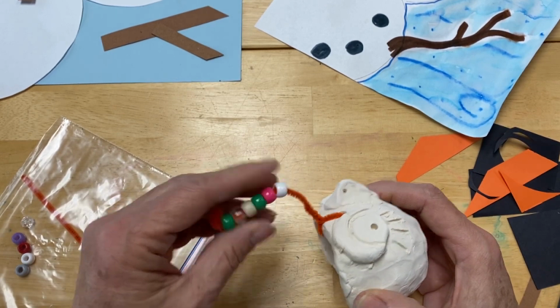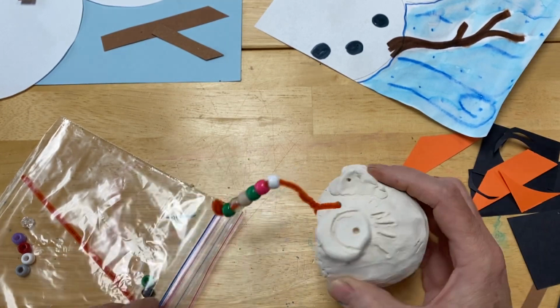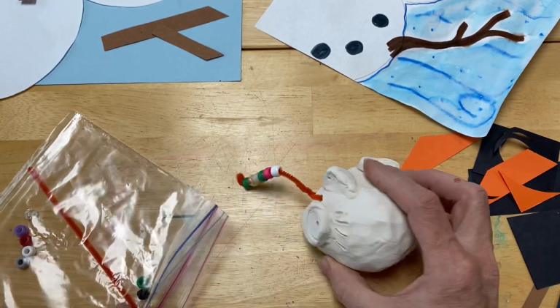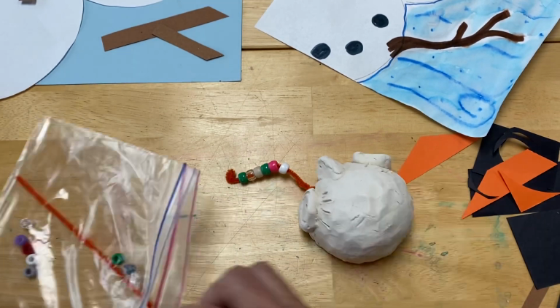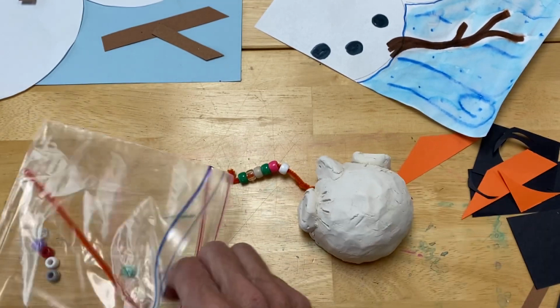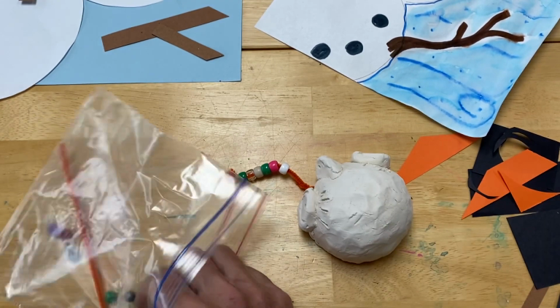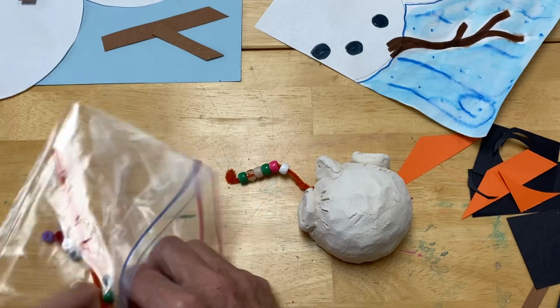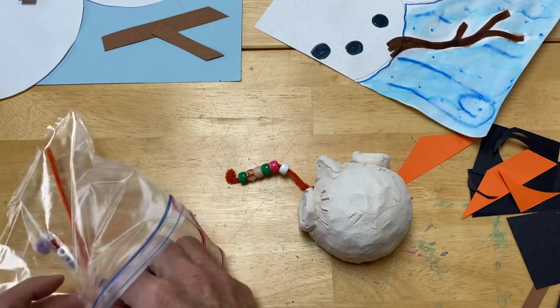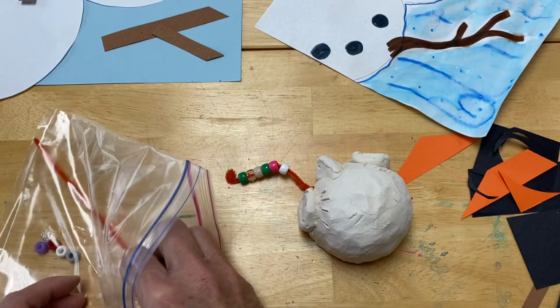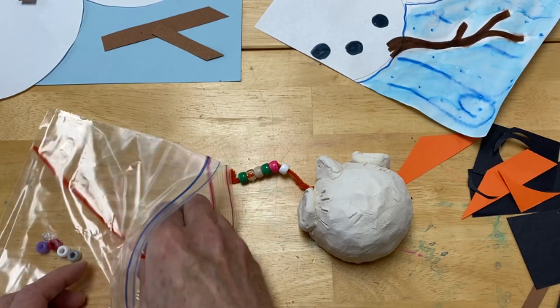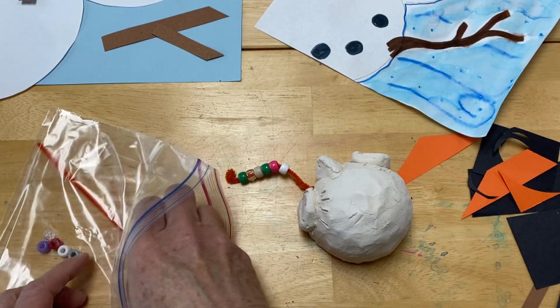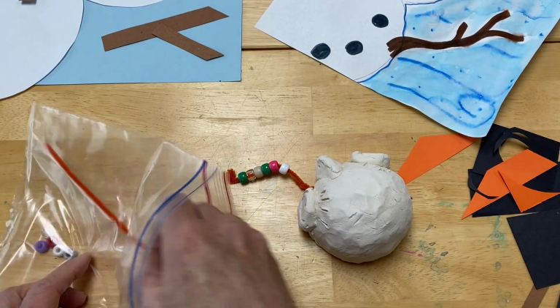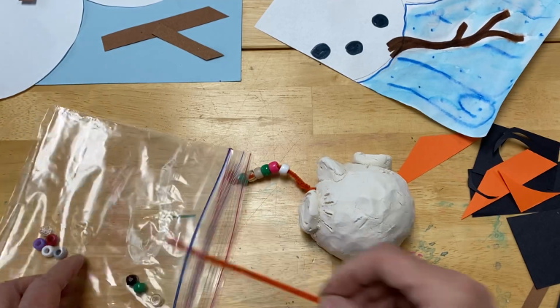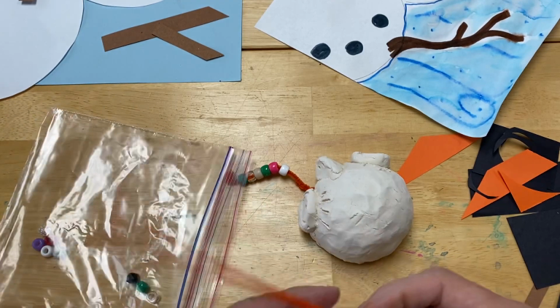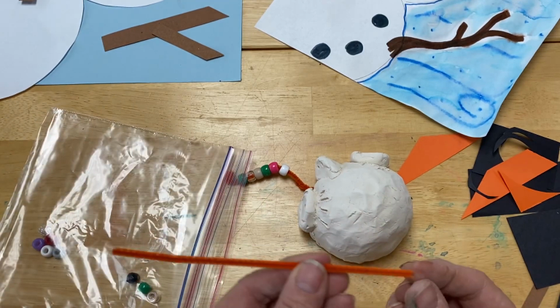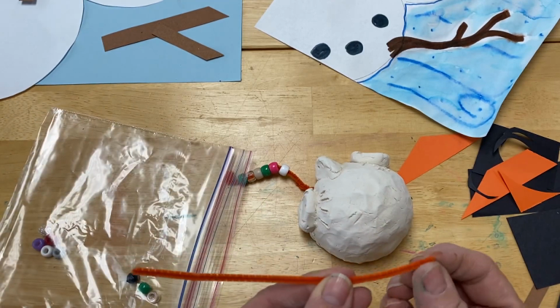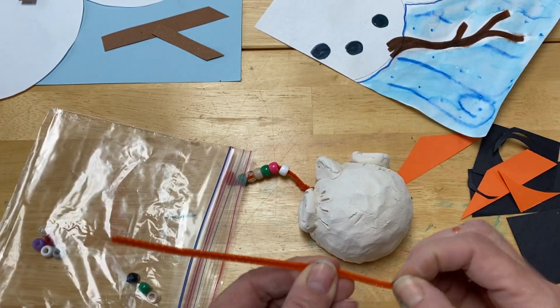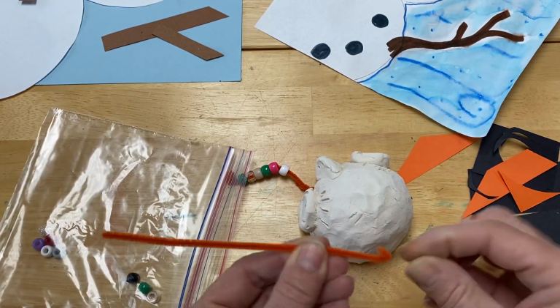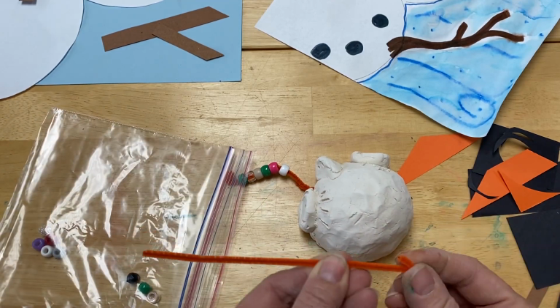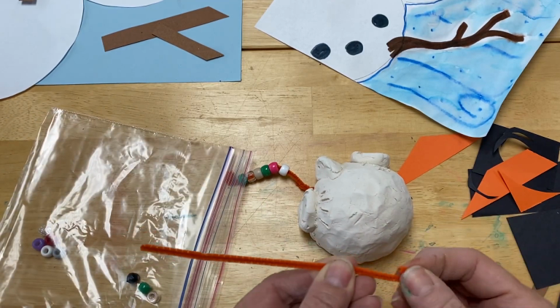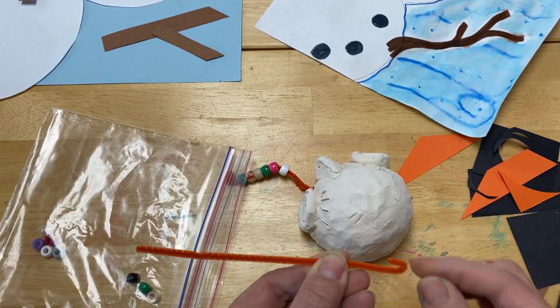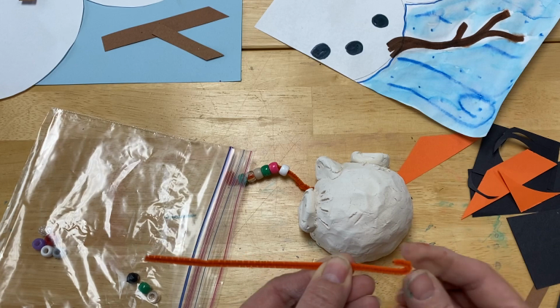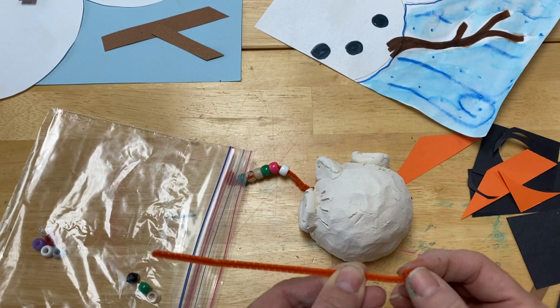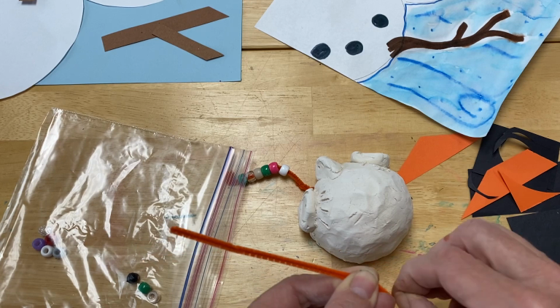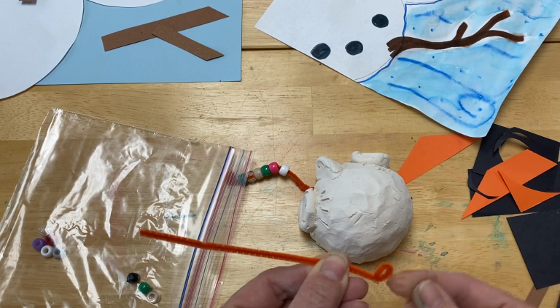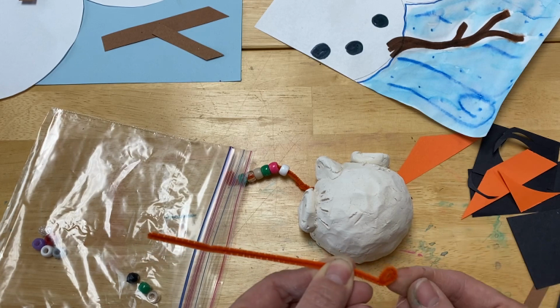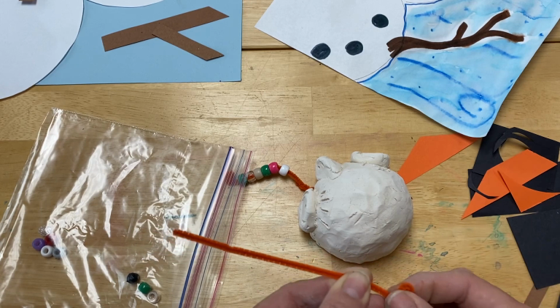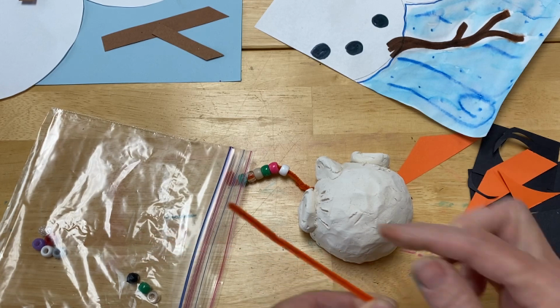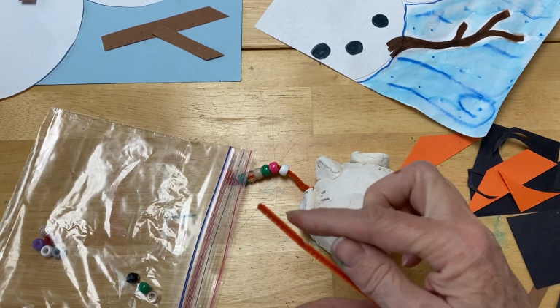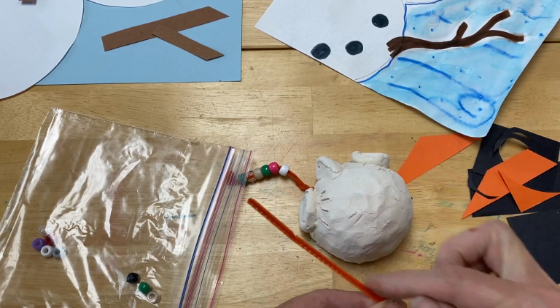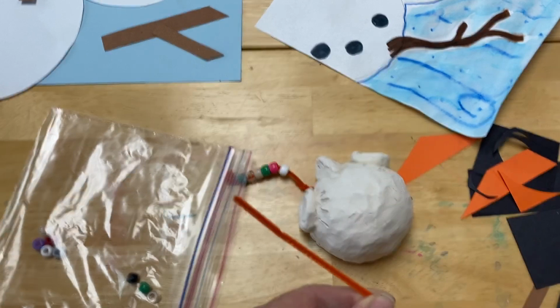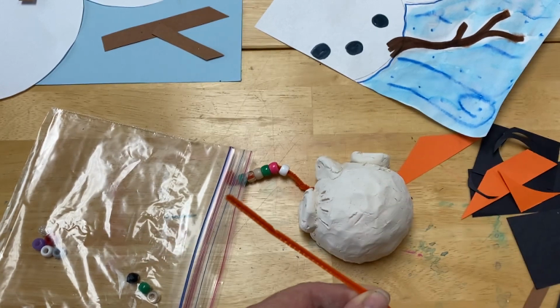Again, take the pipe cleaner, curve it around on itself and it makes a little foot for the bird, and then begin stringing your beads.